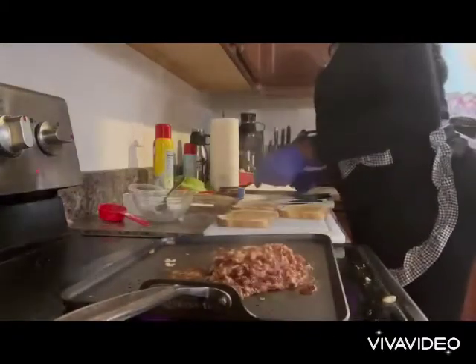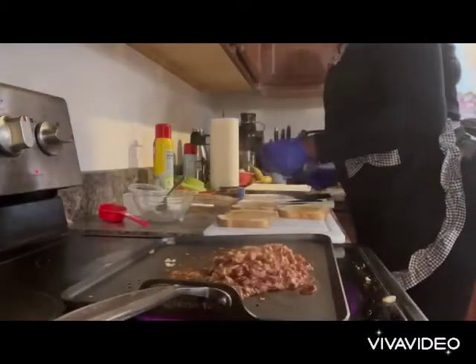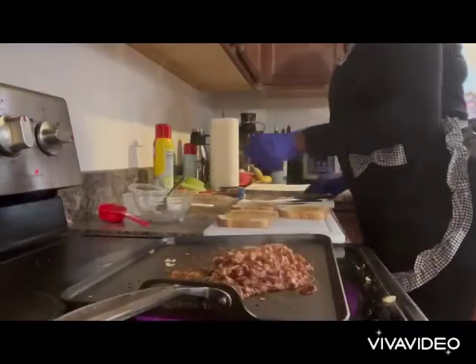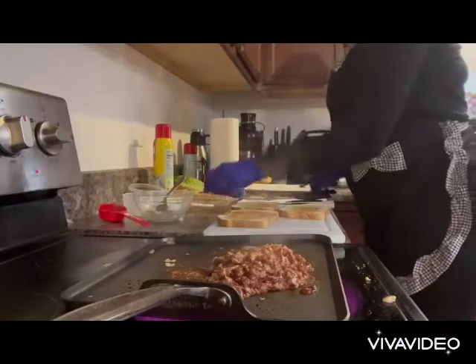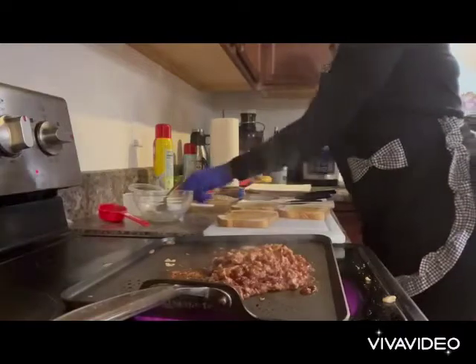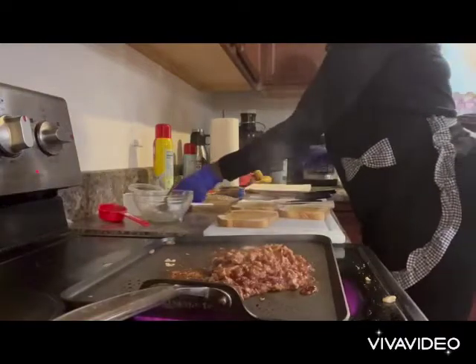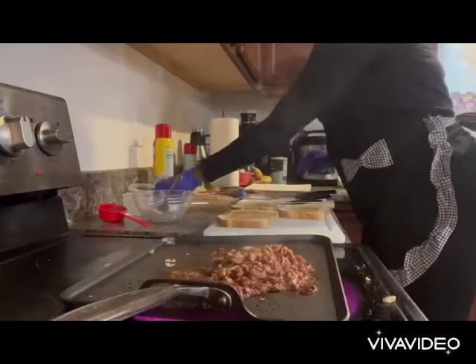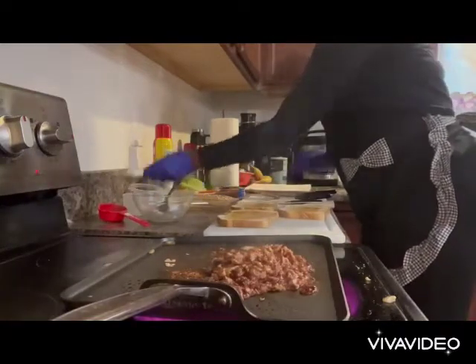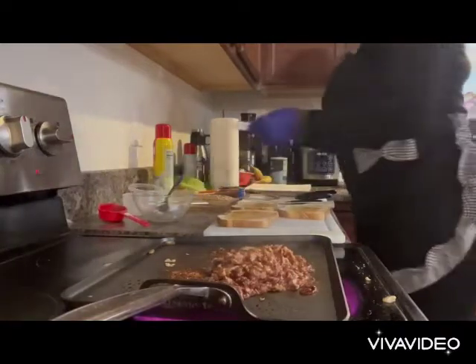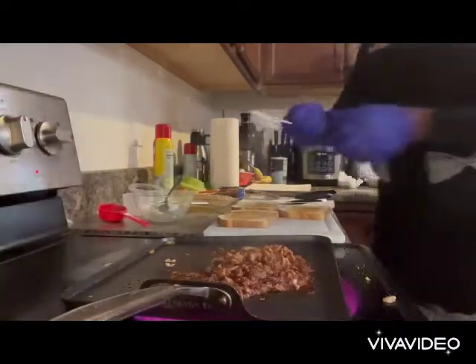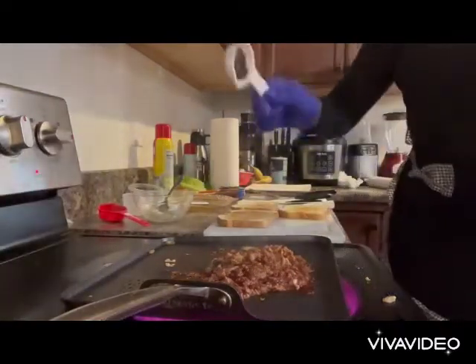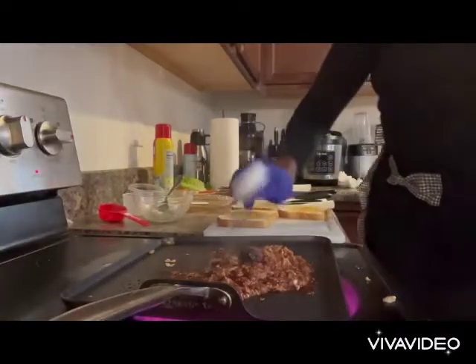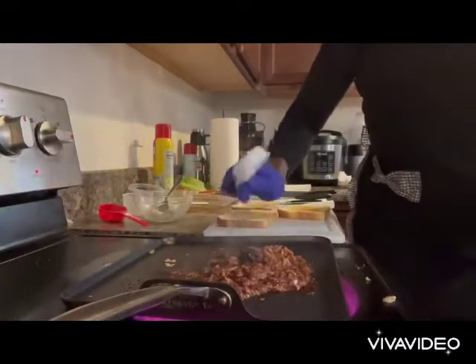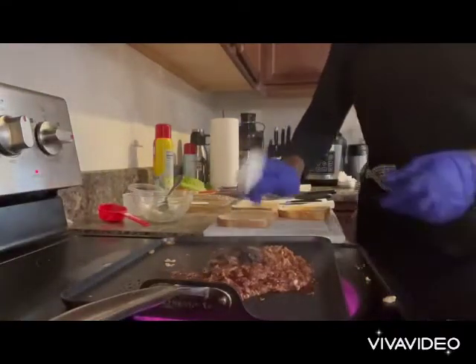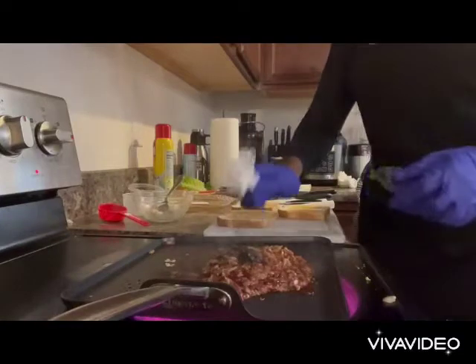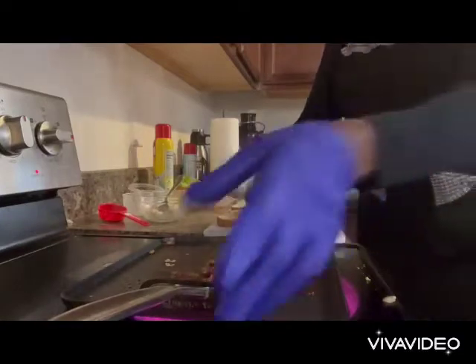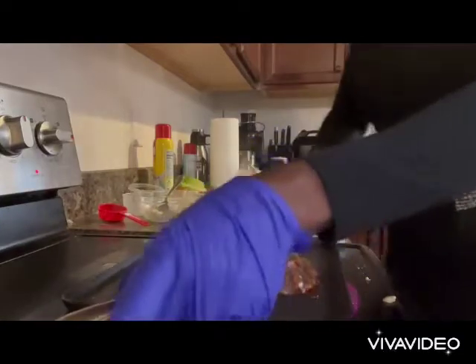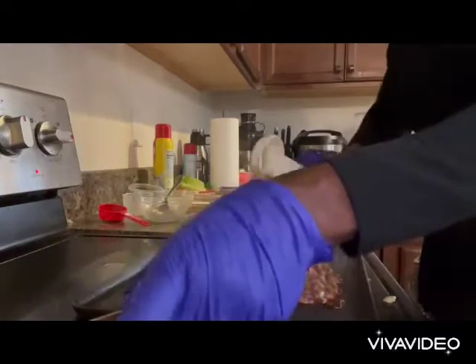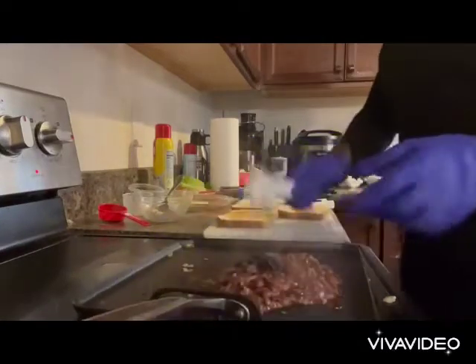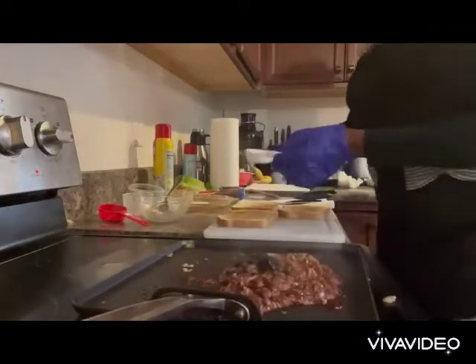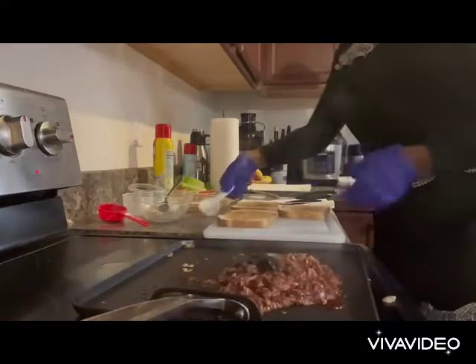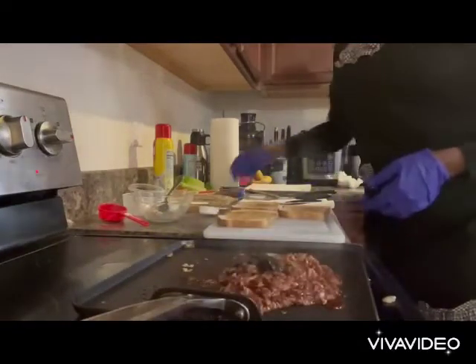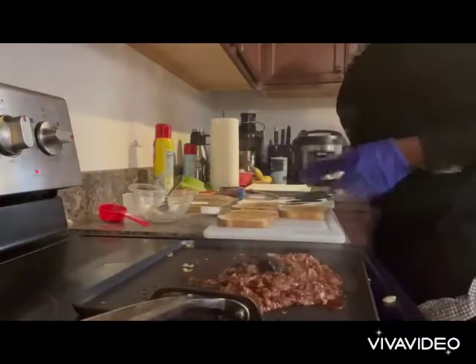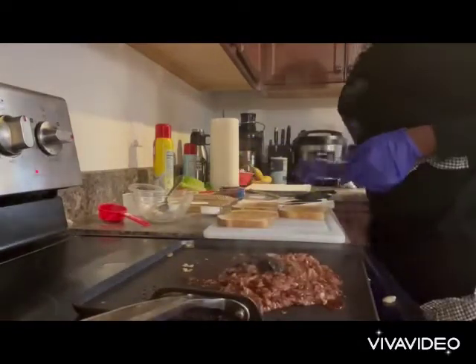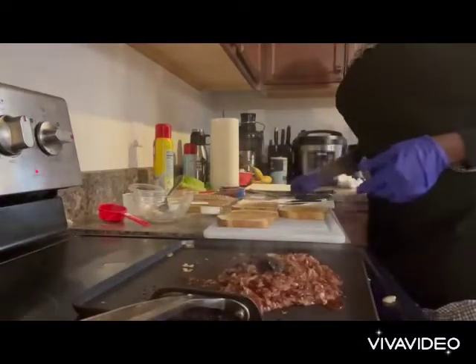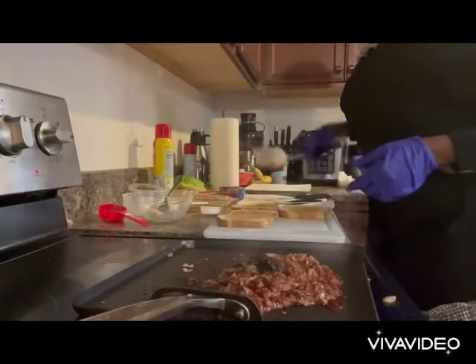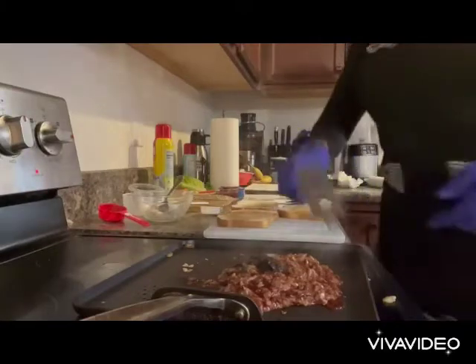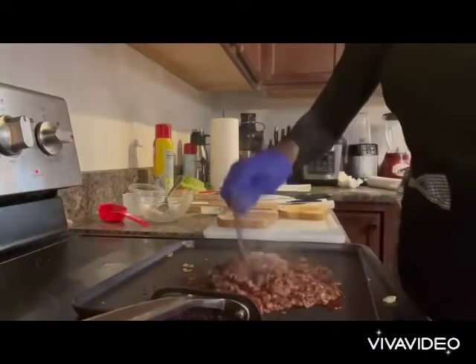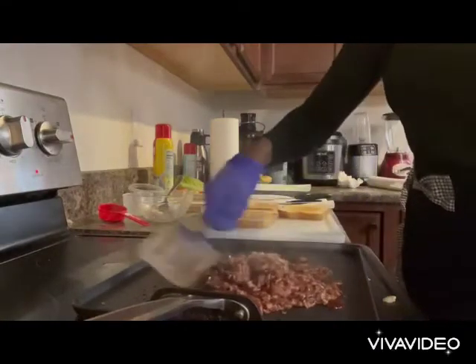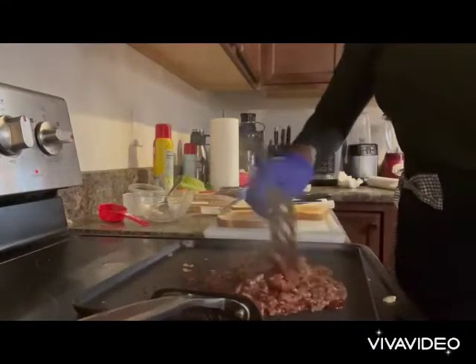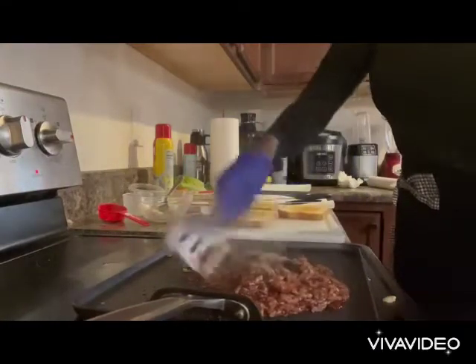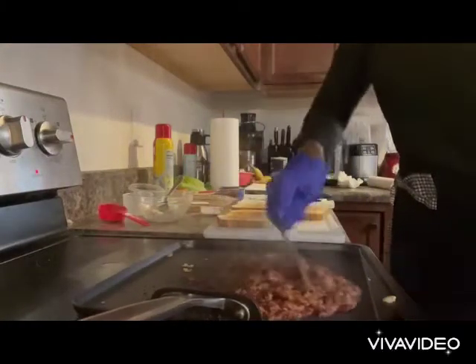Now we're going to add our jerk sauce. I like to use the Jamaican jerk sauce because it's mild — I like the mild one. You've also got the hot one if you prefer that.